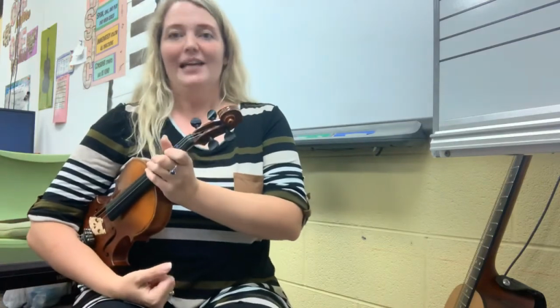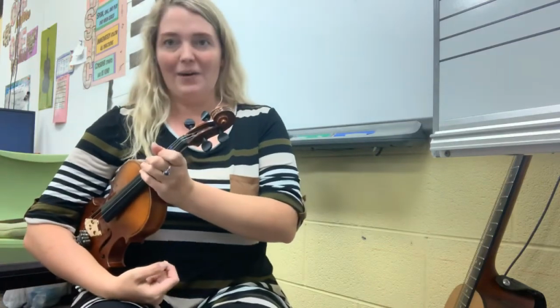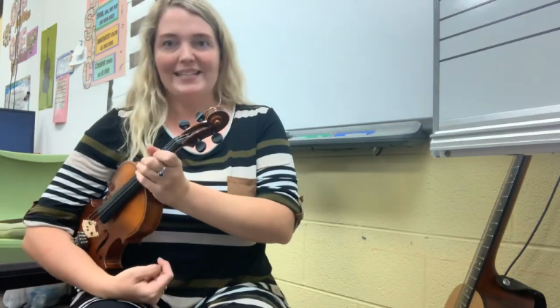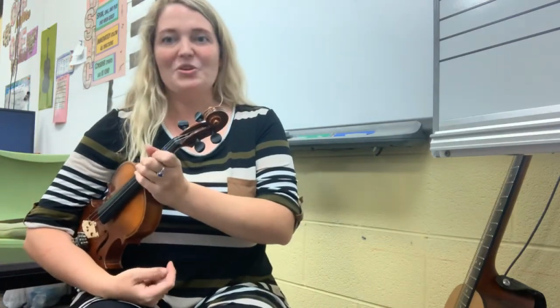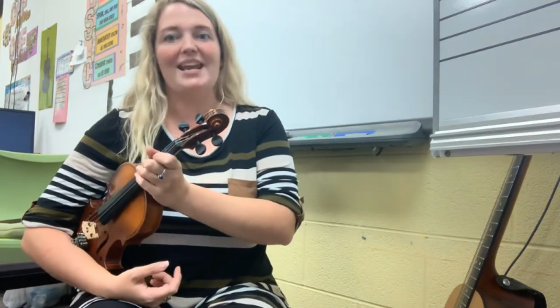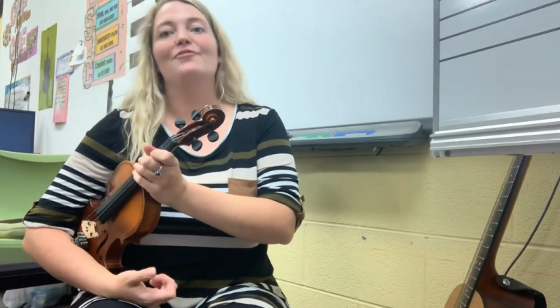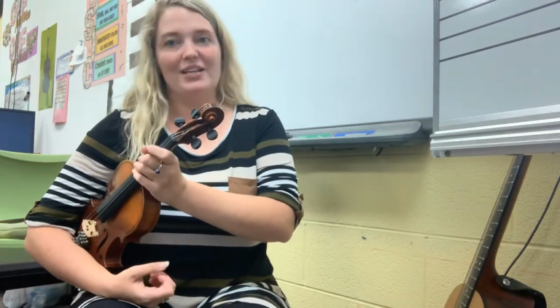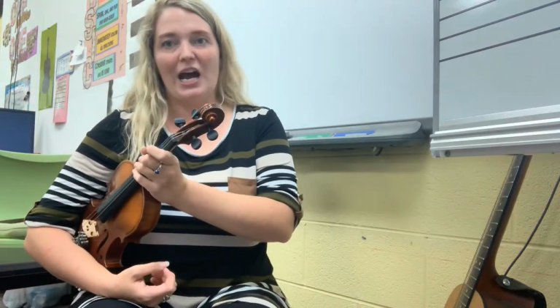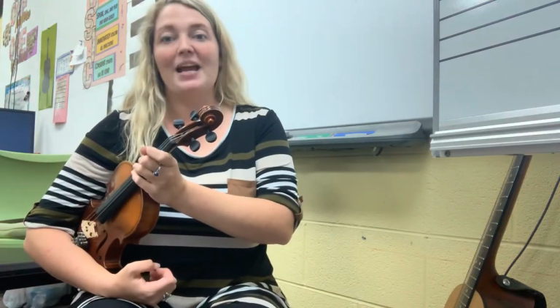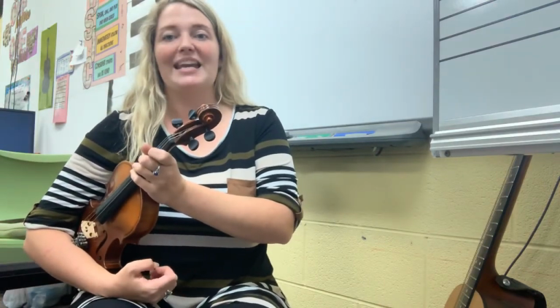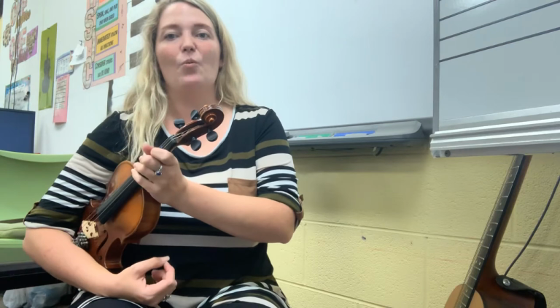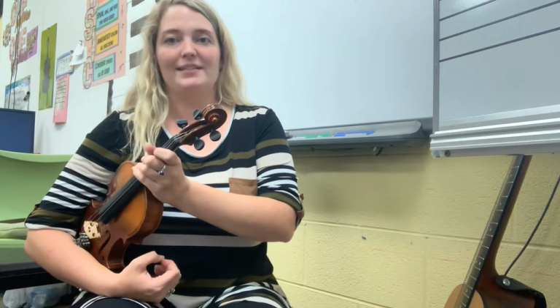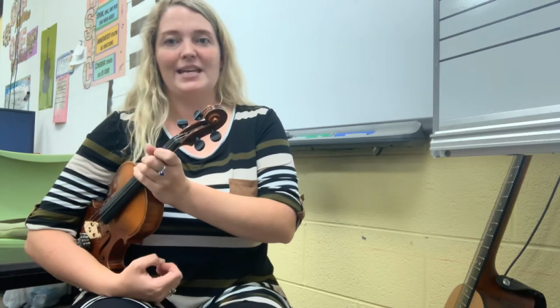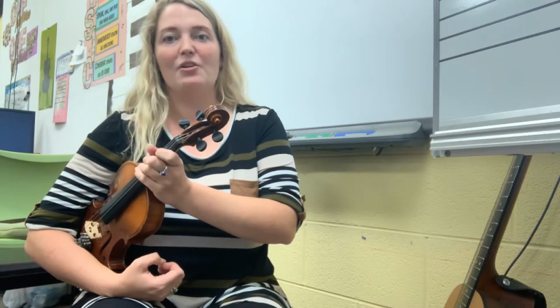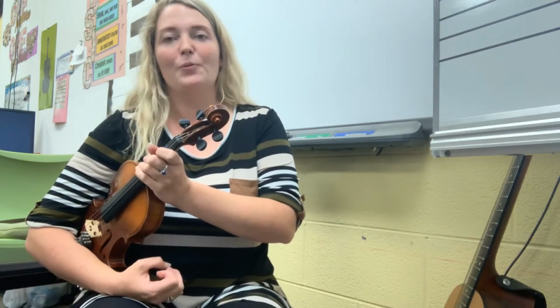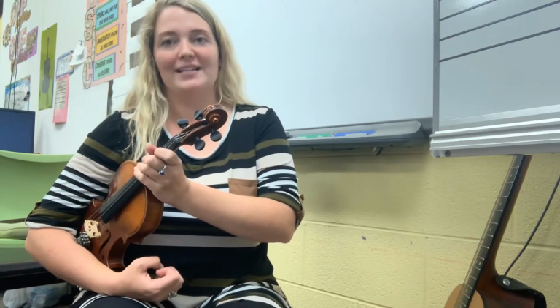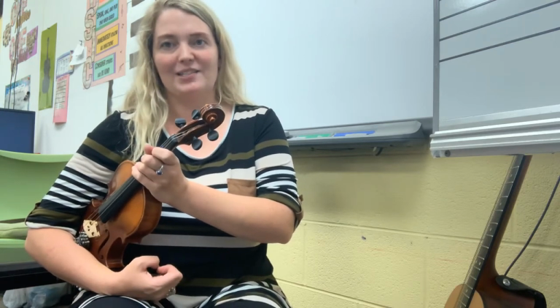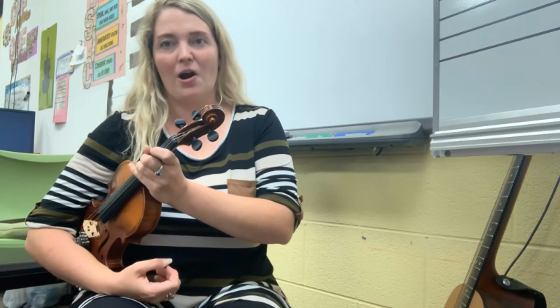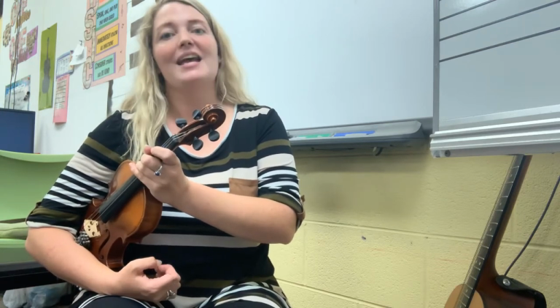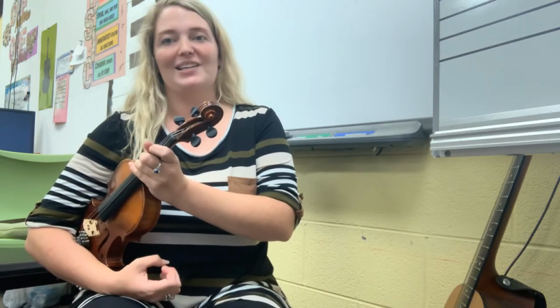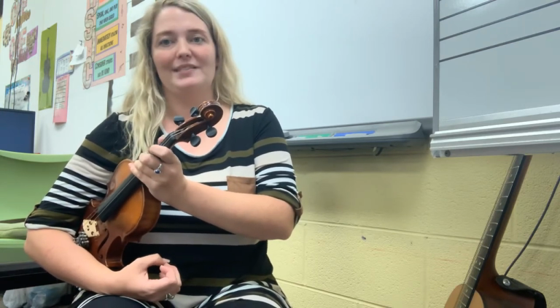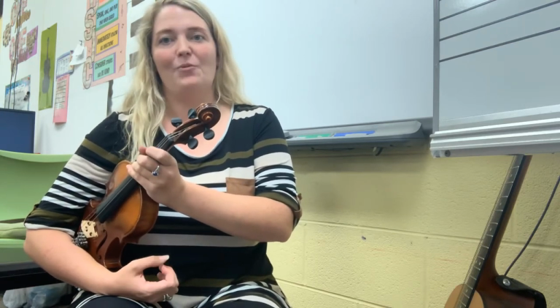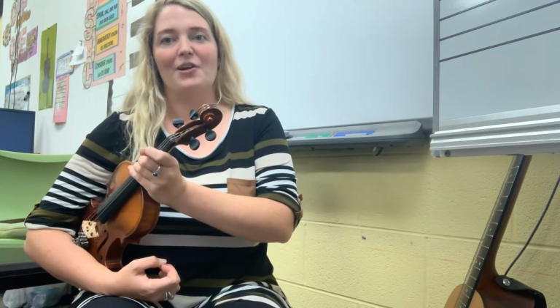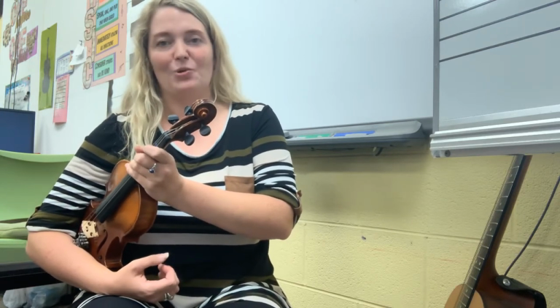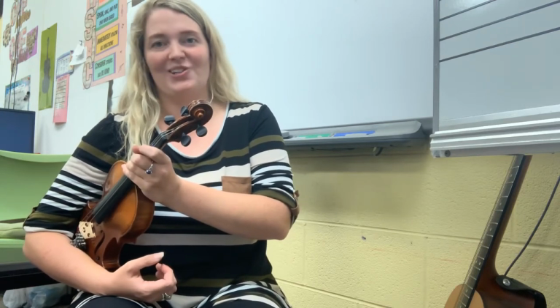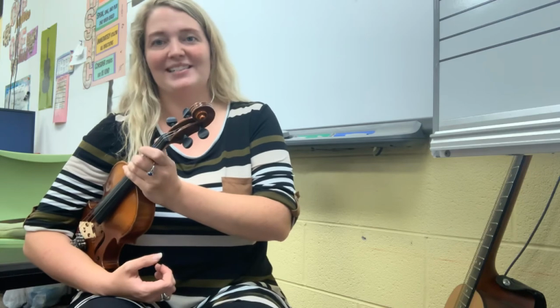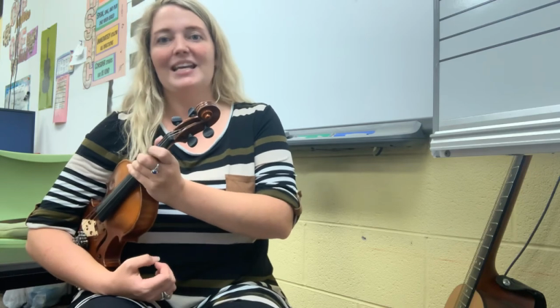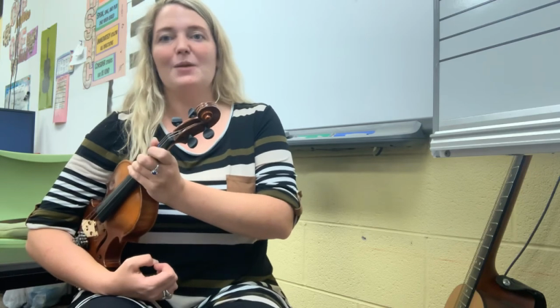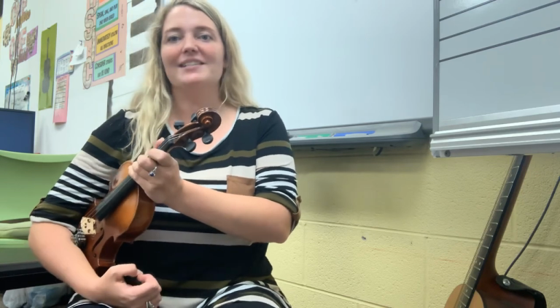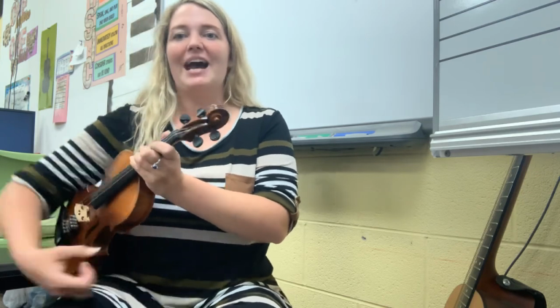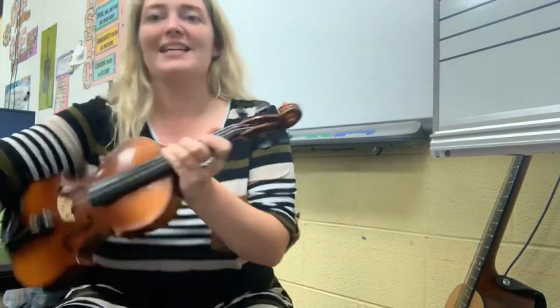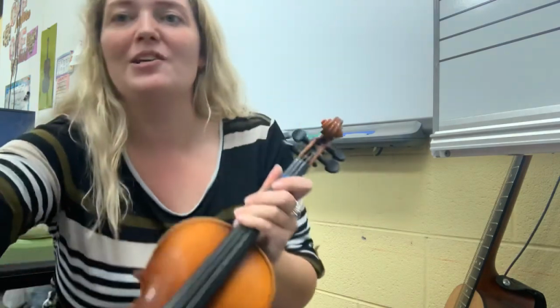All right, you did it — very good job! I can't wait to see how you practiced when we have our next orchestra class on Wednesday. Keep practicing, guys — see you soon!